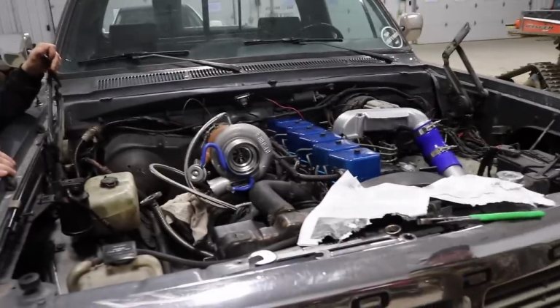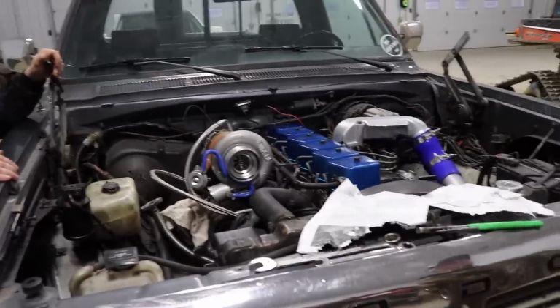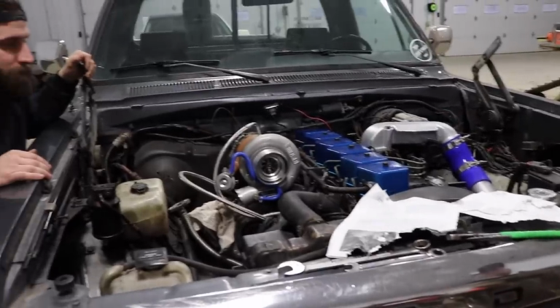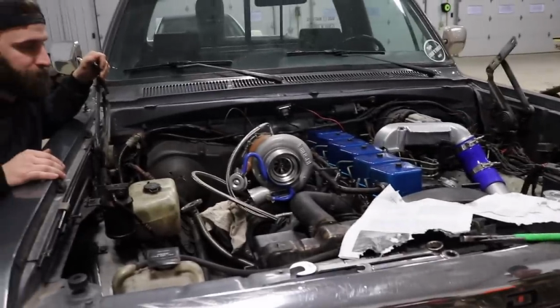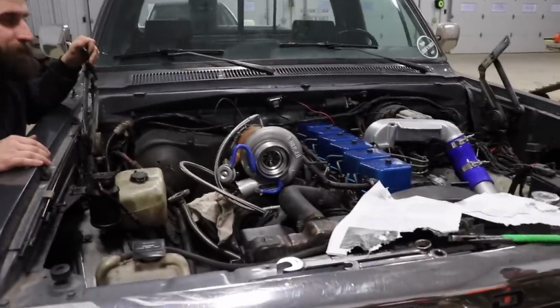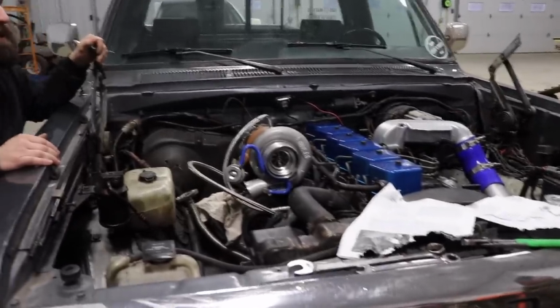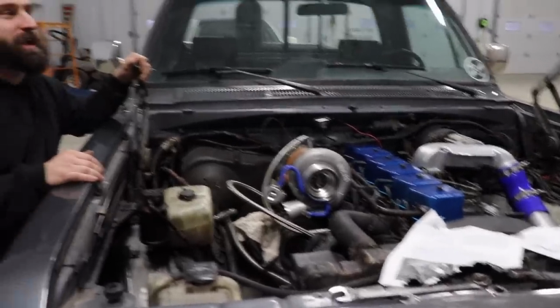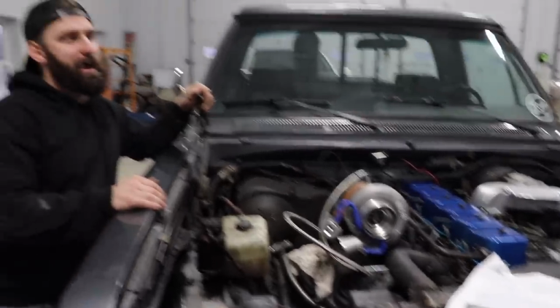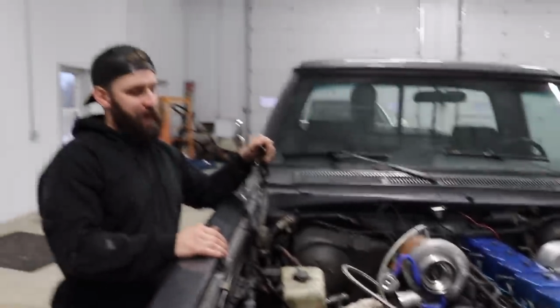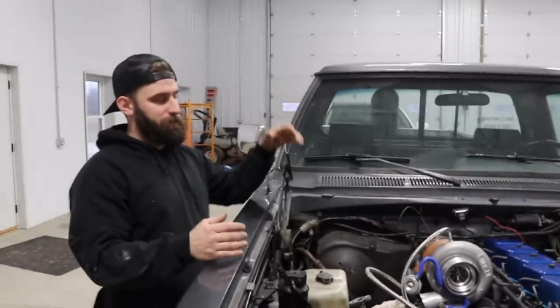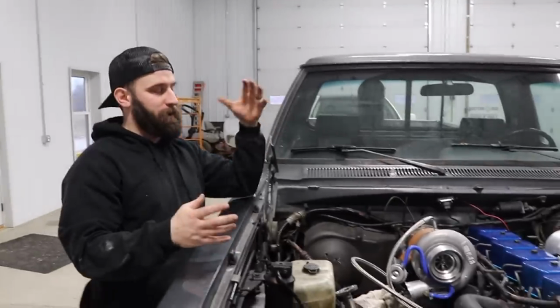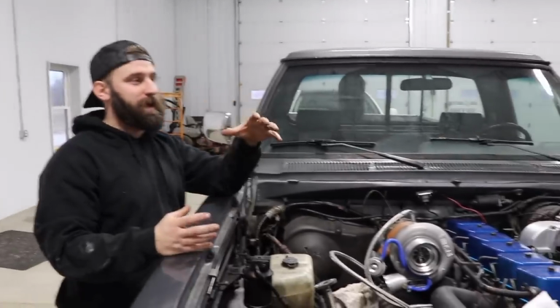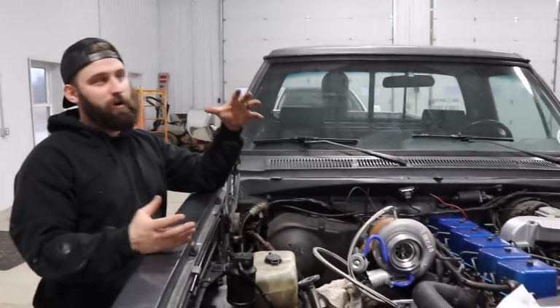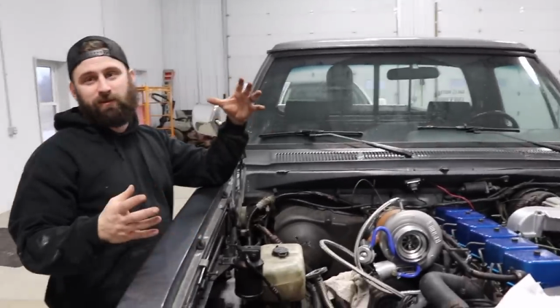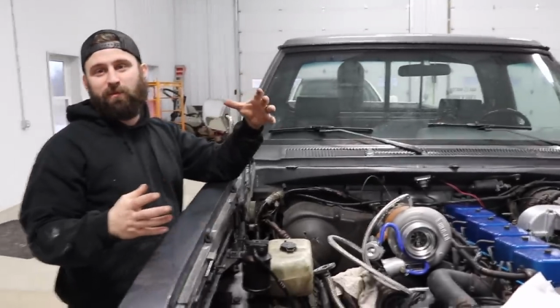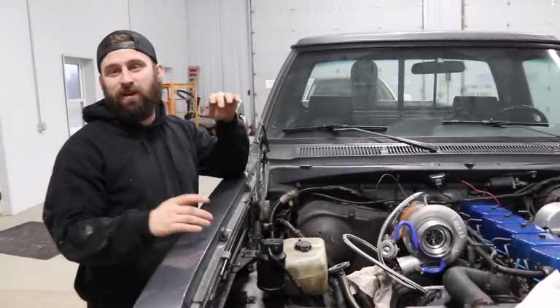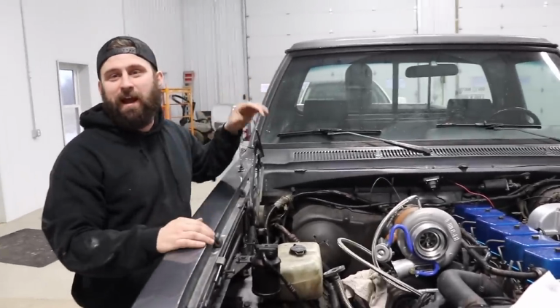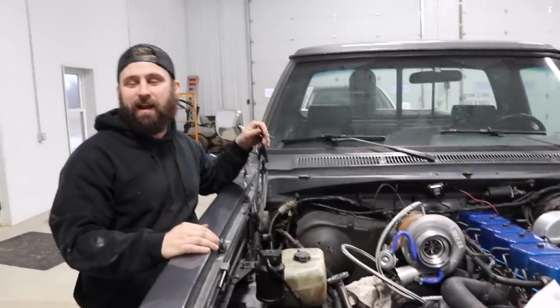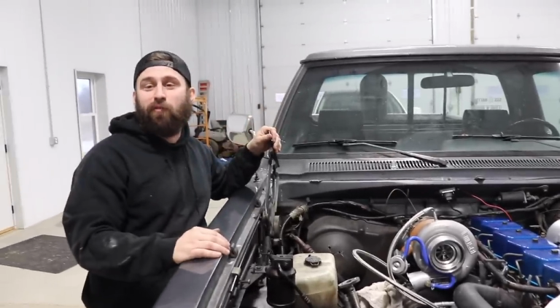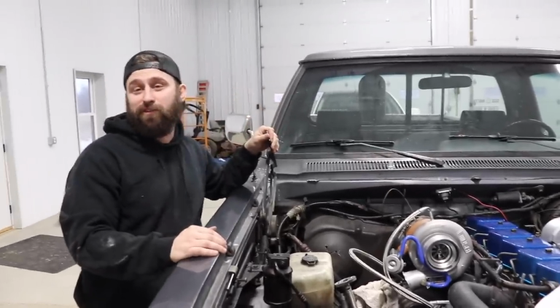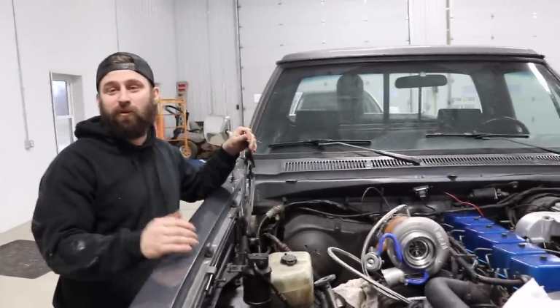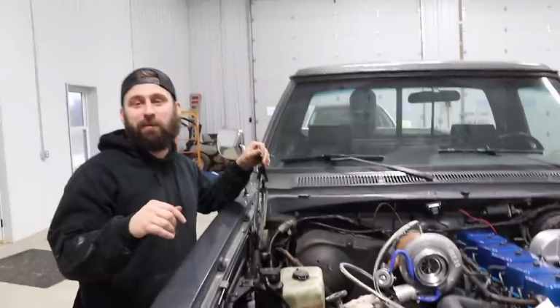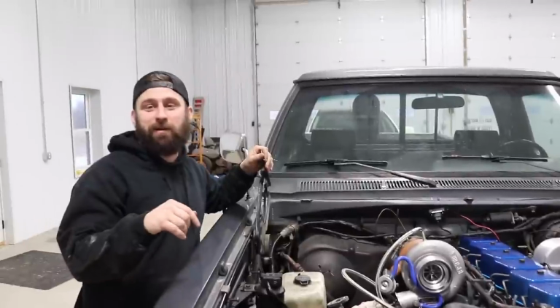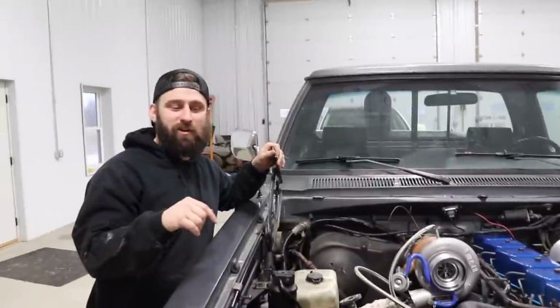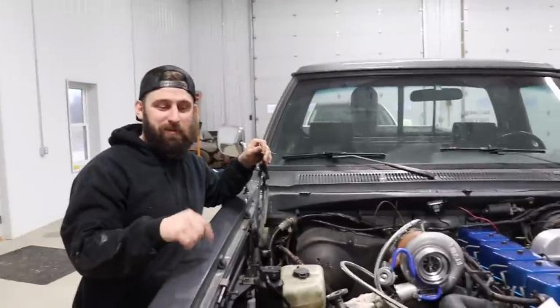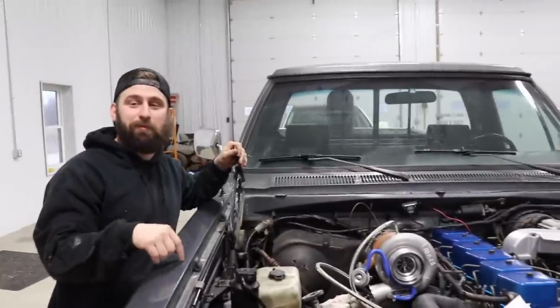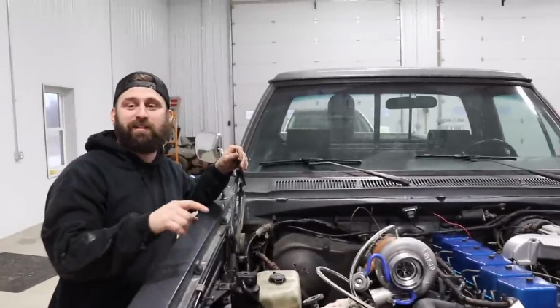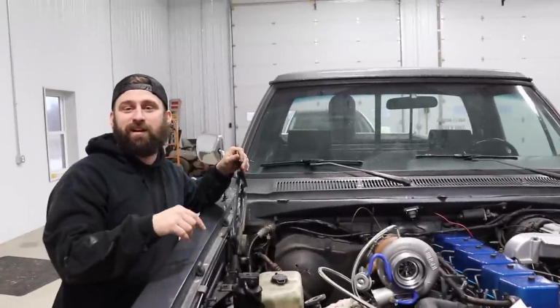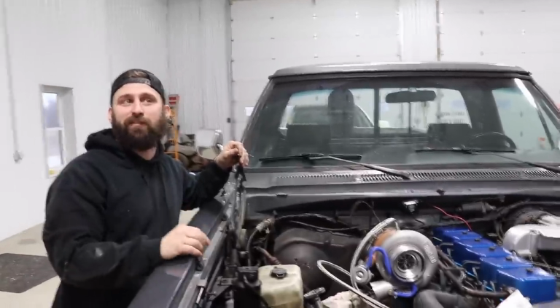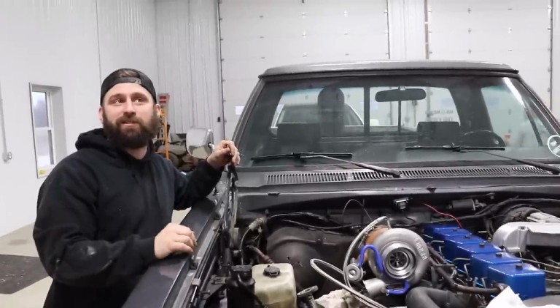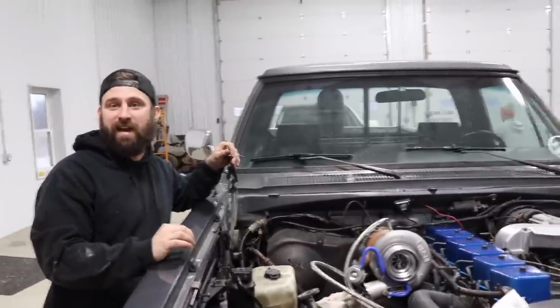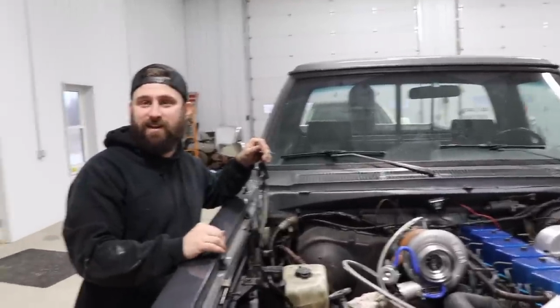At my house I have a 91 mil turbo and I got a 454 that I'm going to try and build and put in this 53 Nash. That'd be sweet.